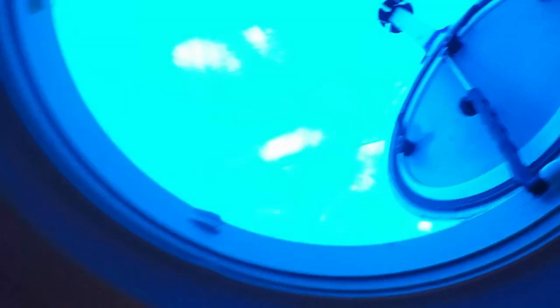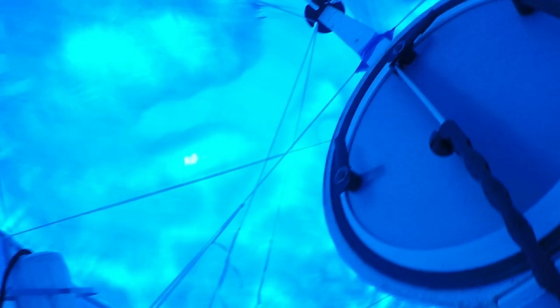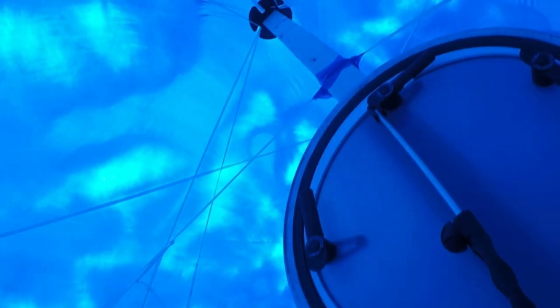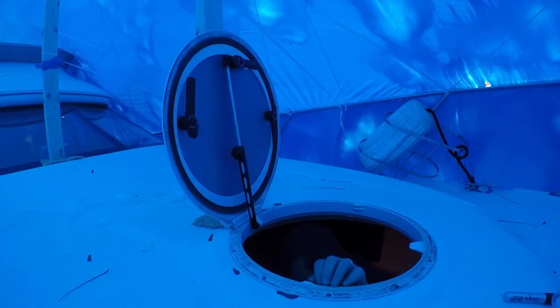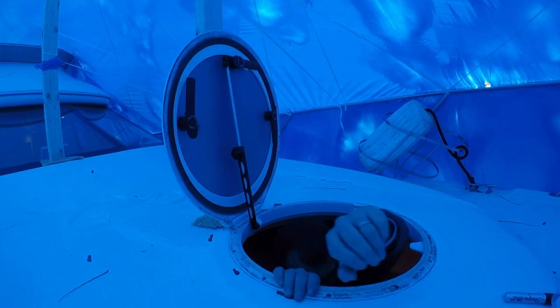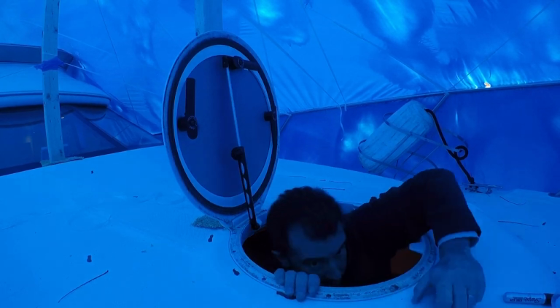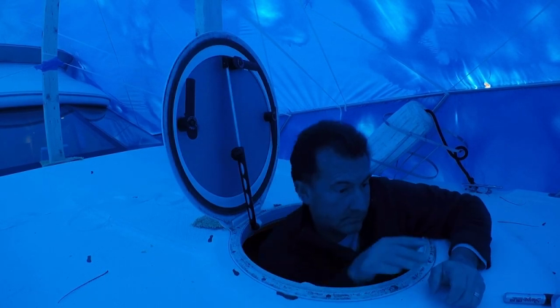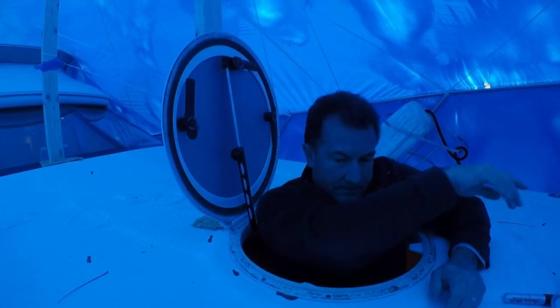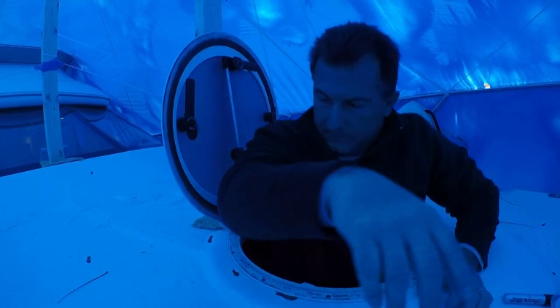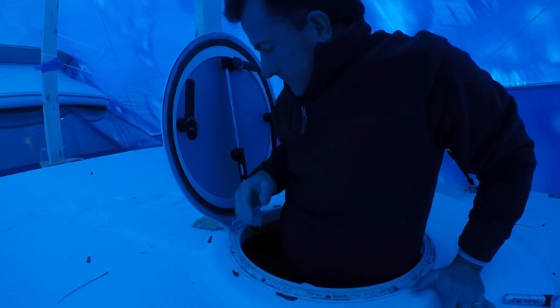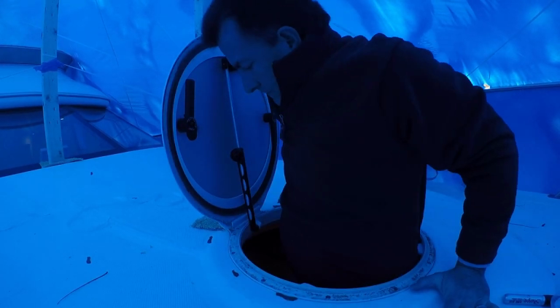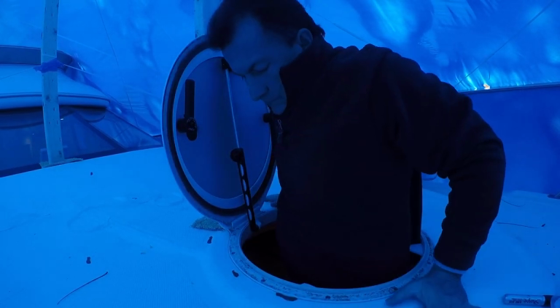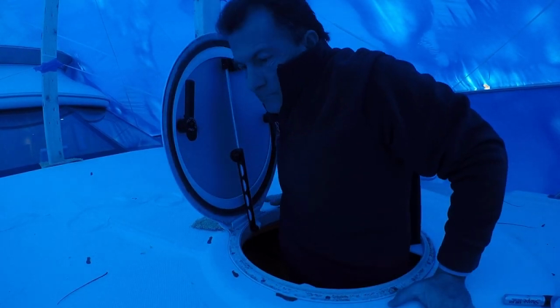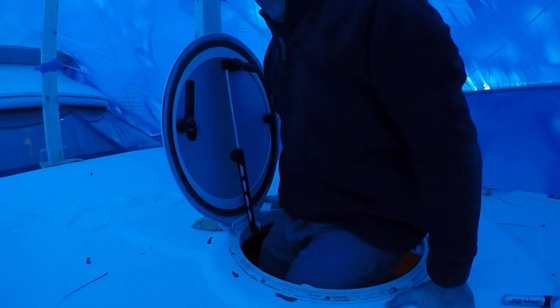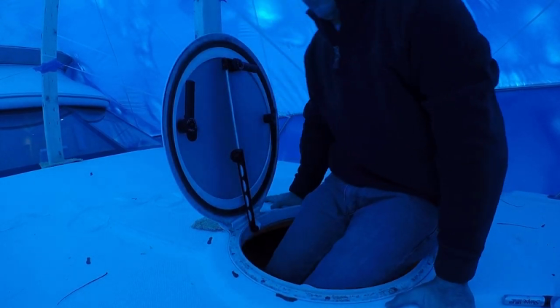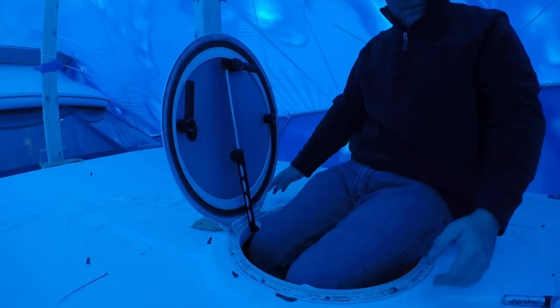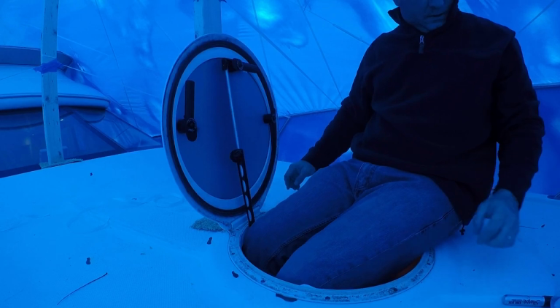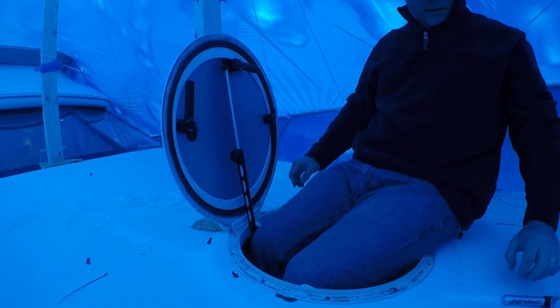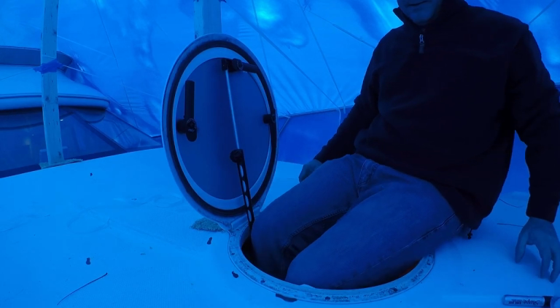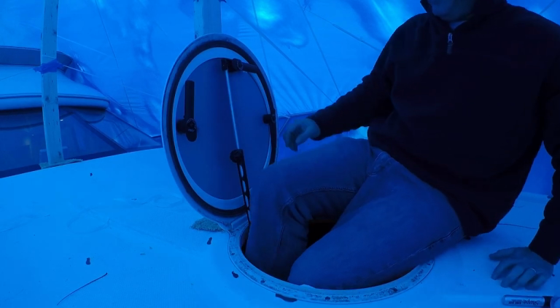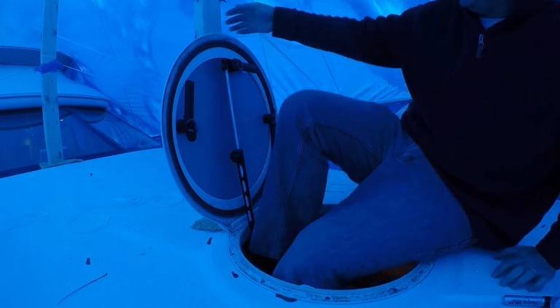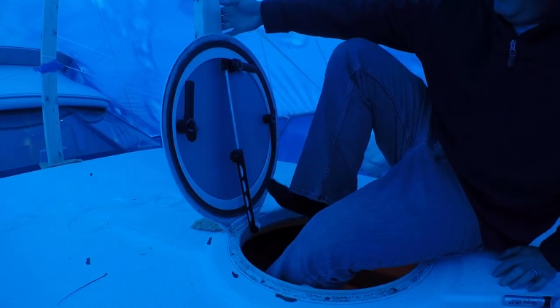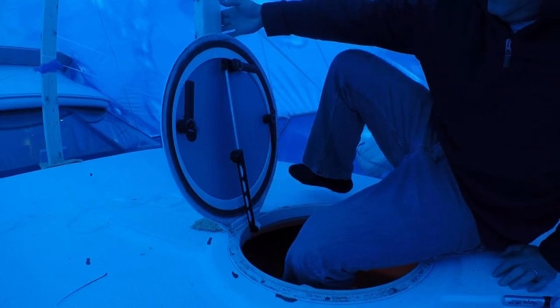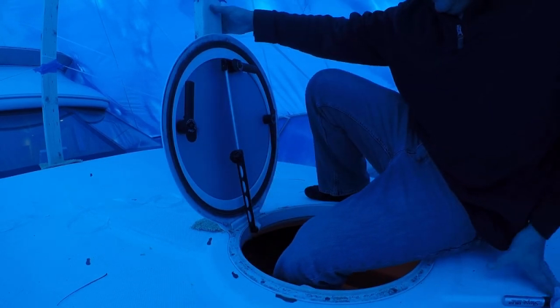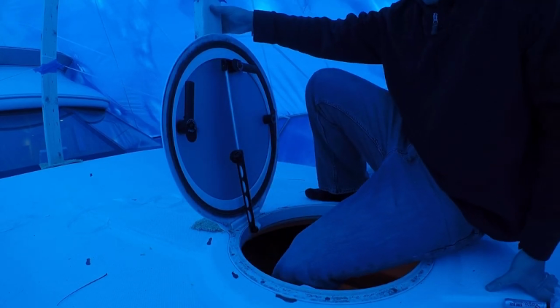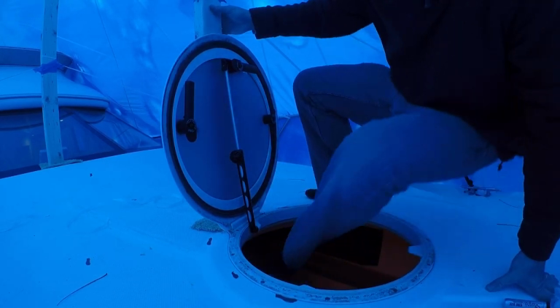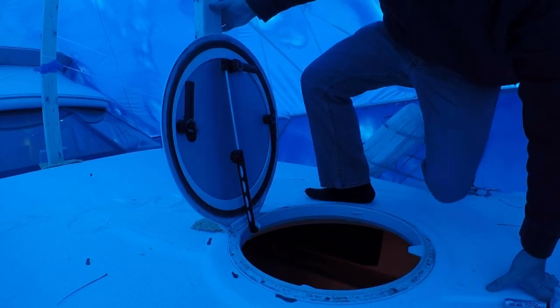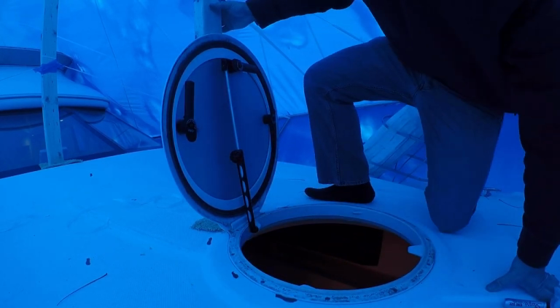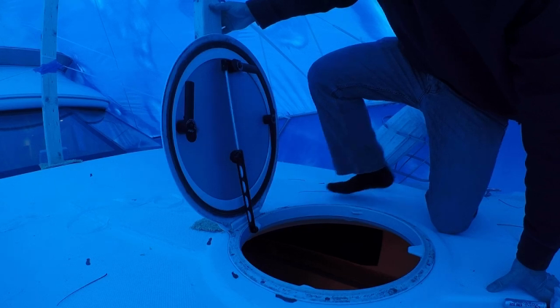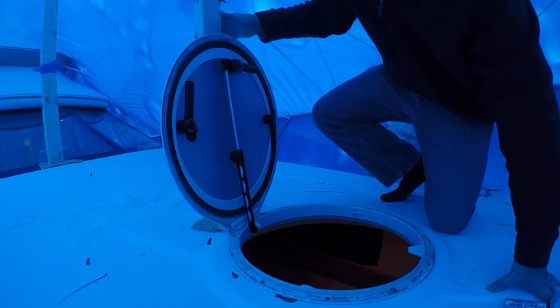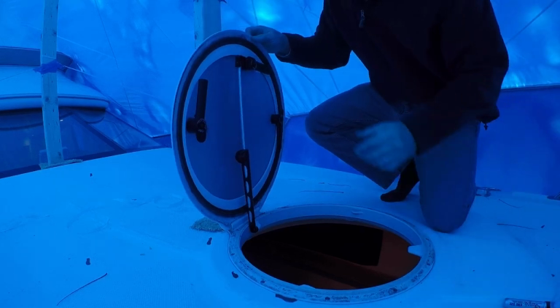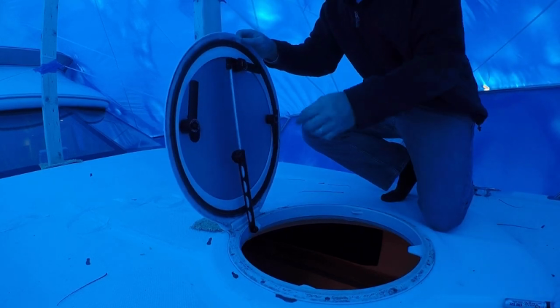Welcome back aboard, guys. In this video, I'm going to show you the steps I took to get a template made for the front bow cushions on my 2006 341 Meridian Sport Bridge.